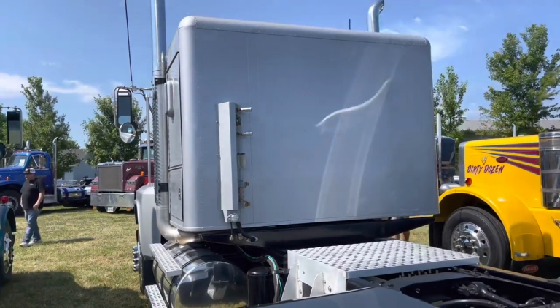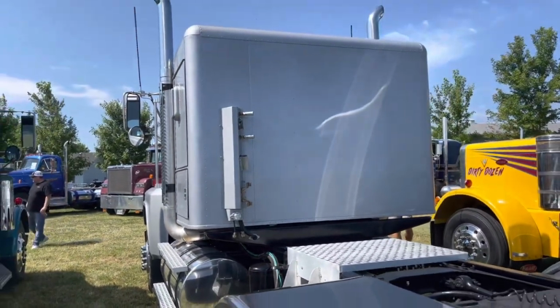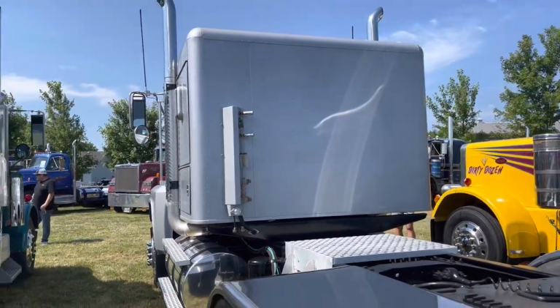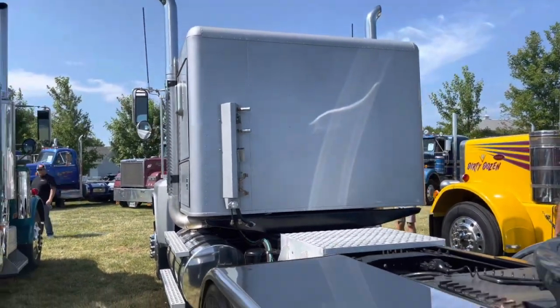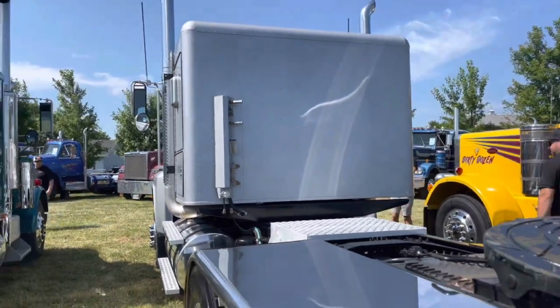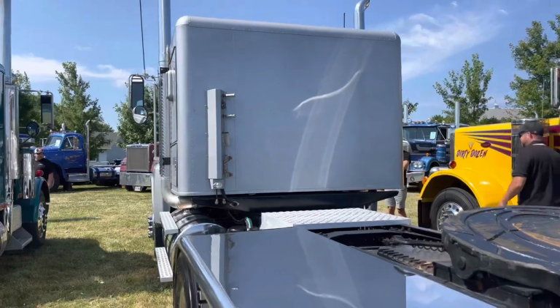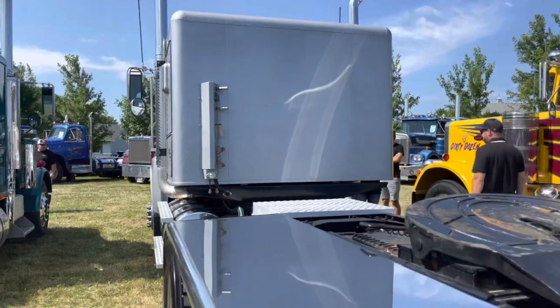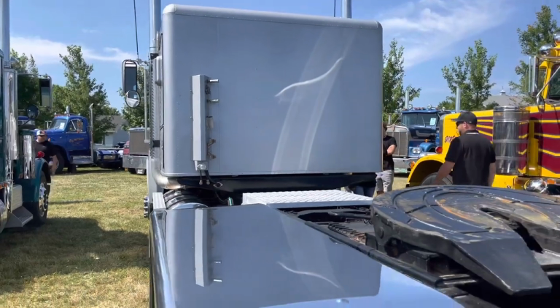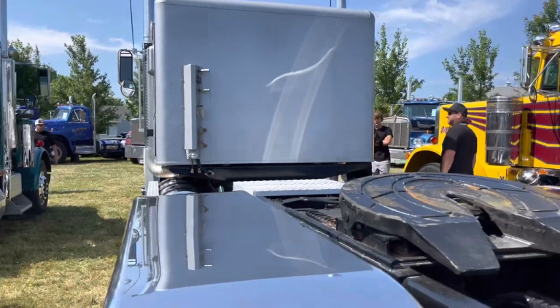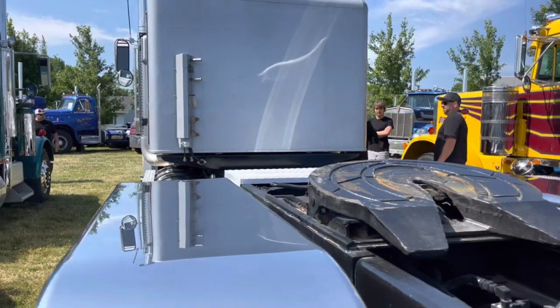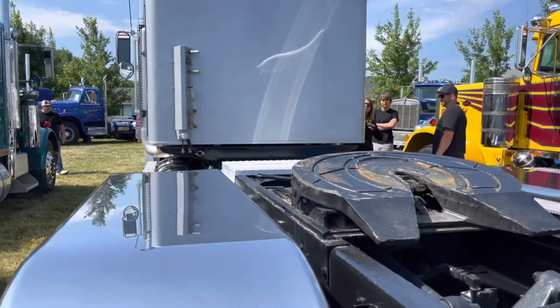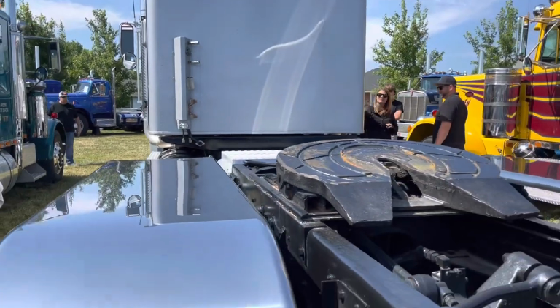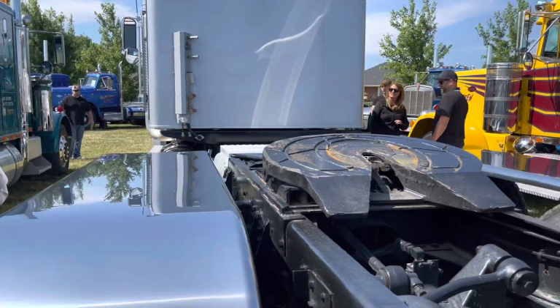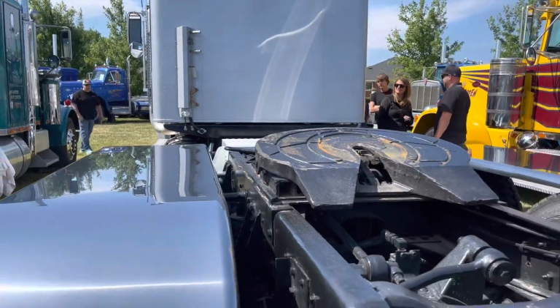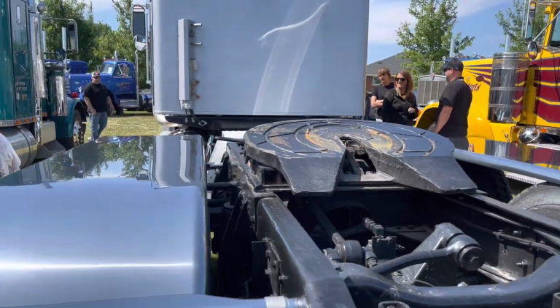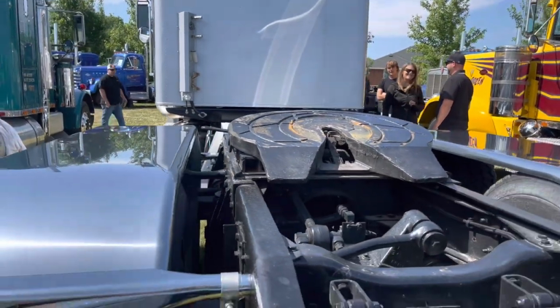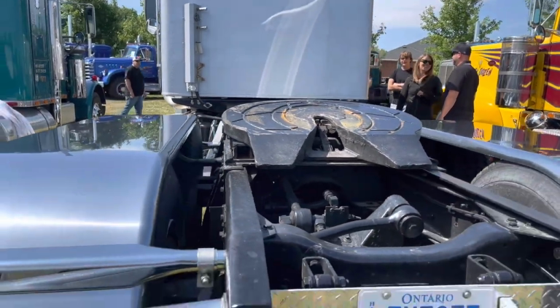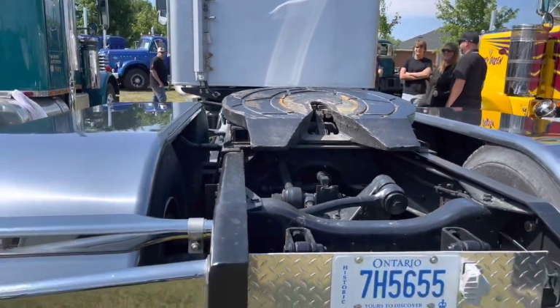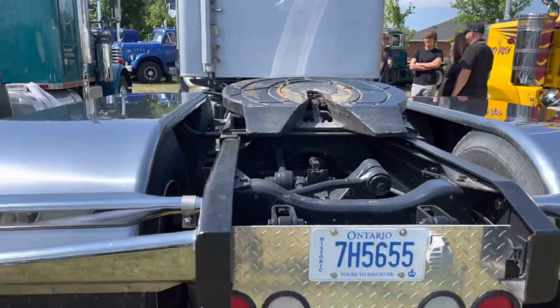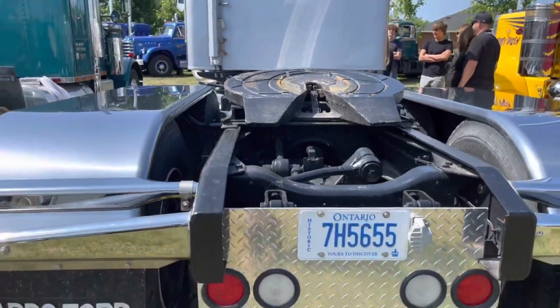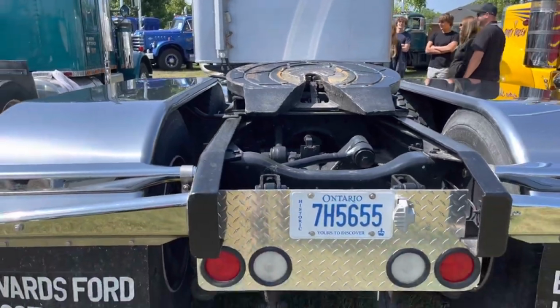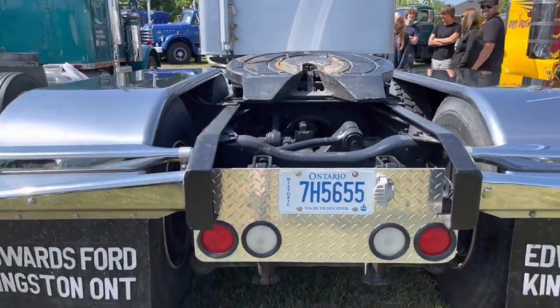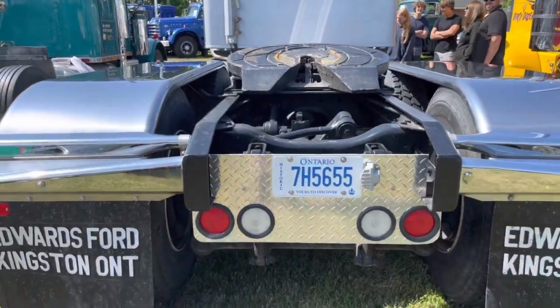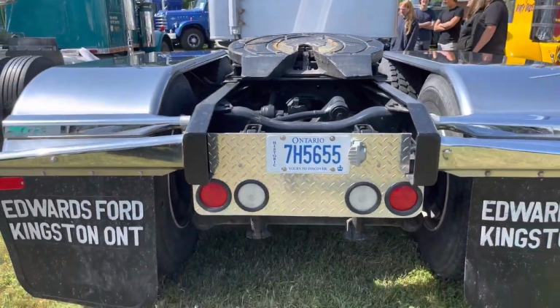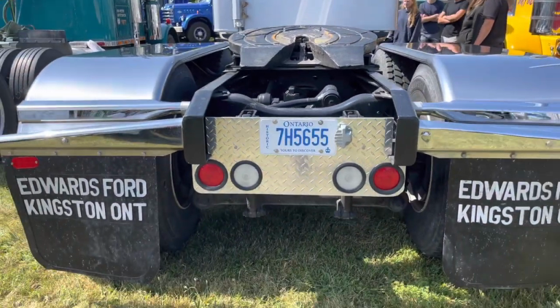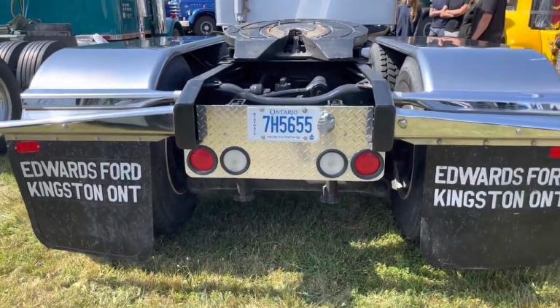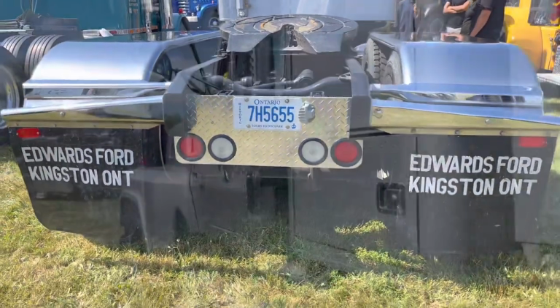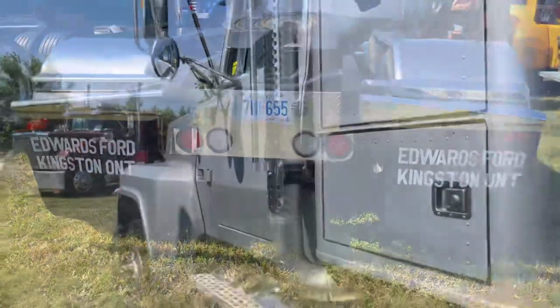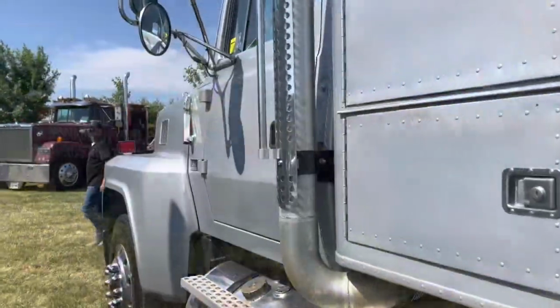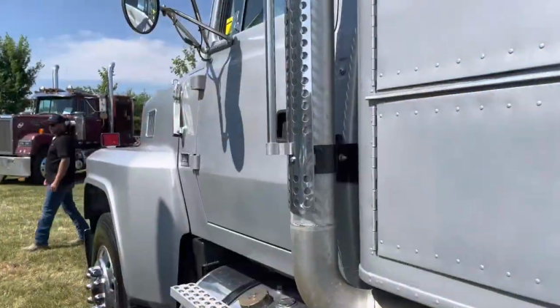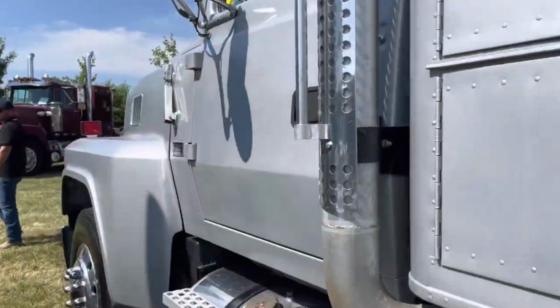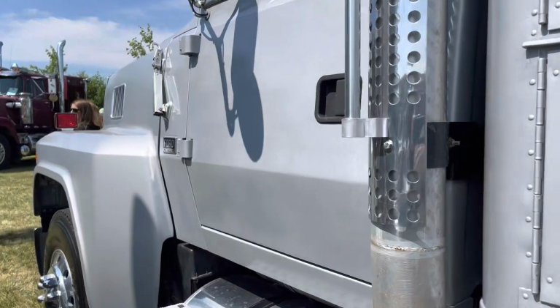Are you a trucker? I do. I haul livestock for Lockhart Transport. I drive a 2018 Freightliner Coronado glider for my regular job, just as a company driver. So this is just my weekend hobby truck.